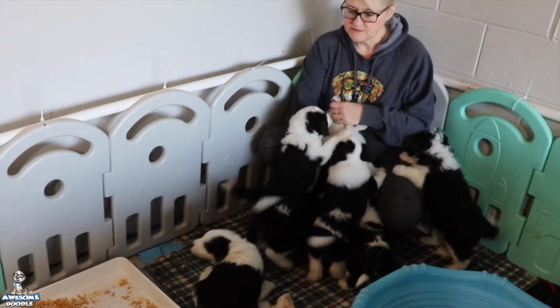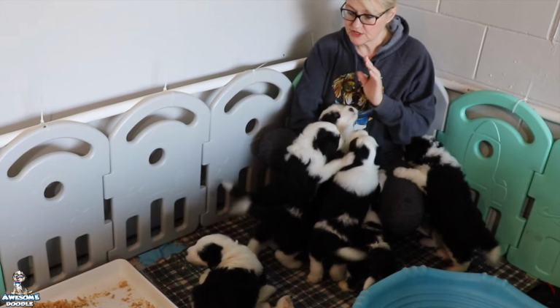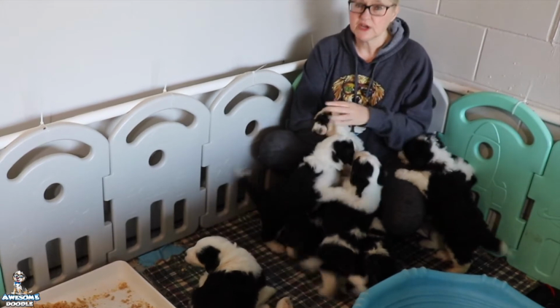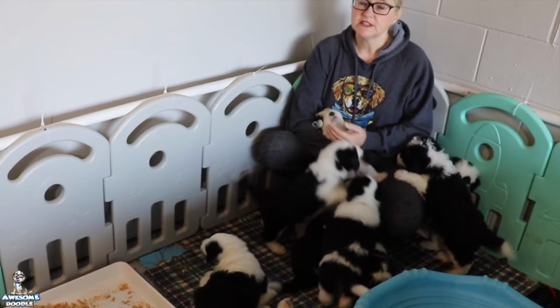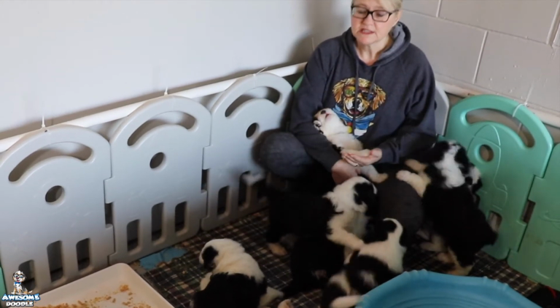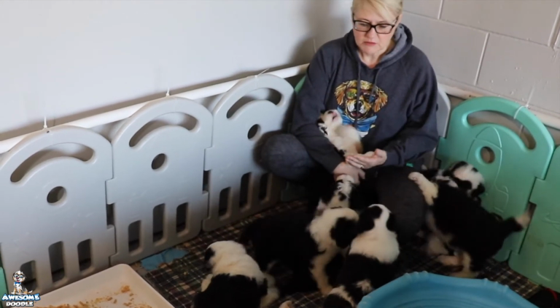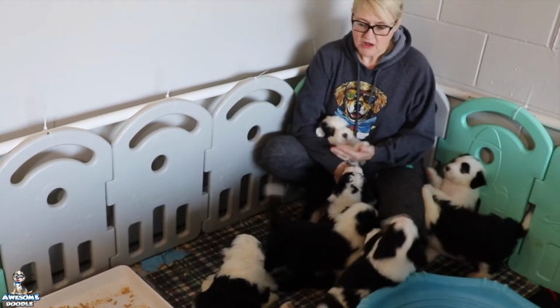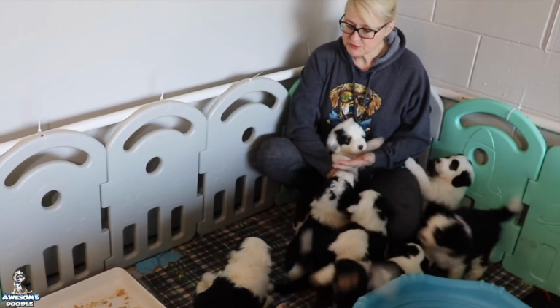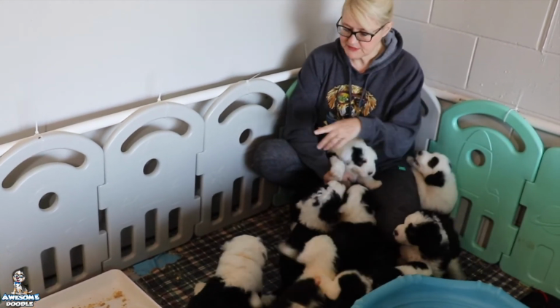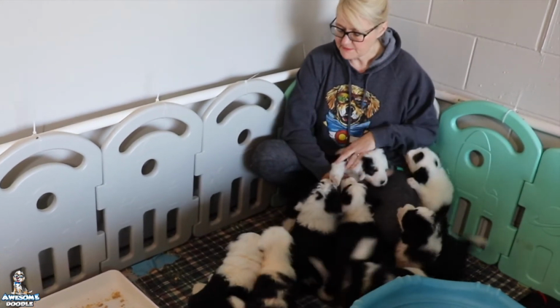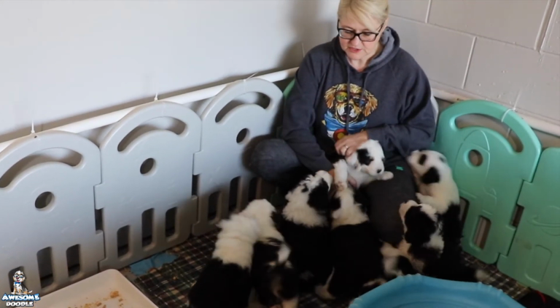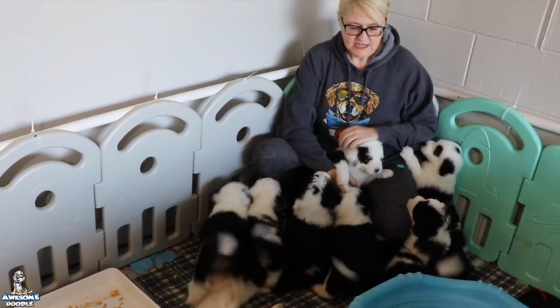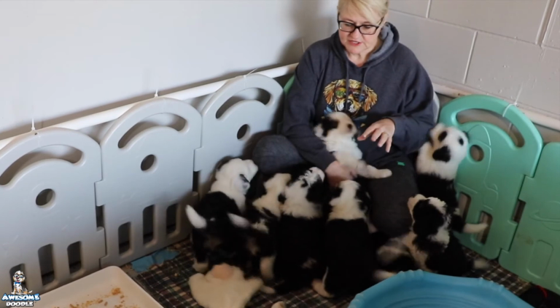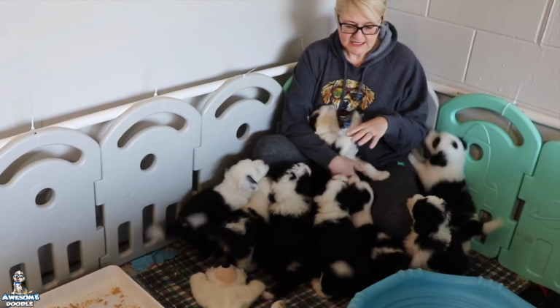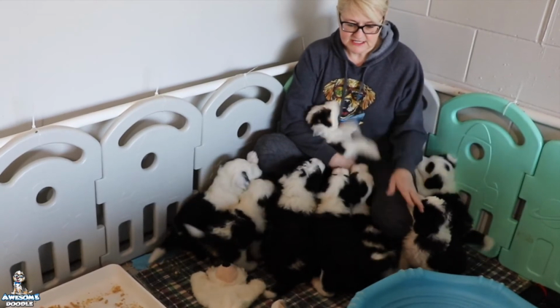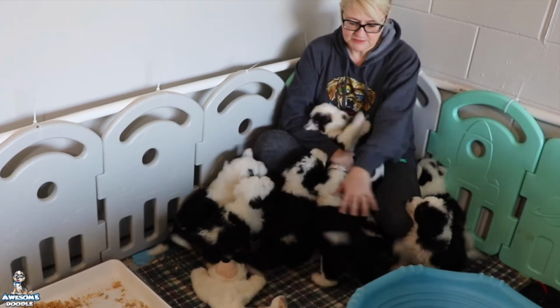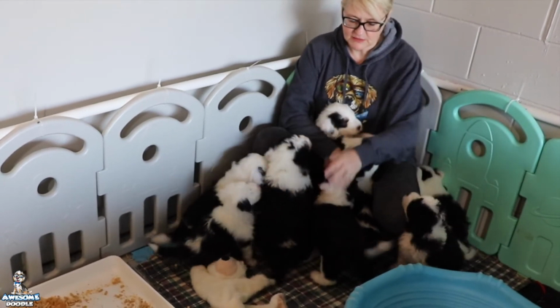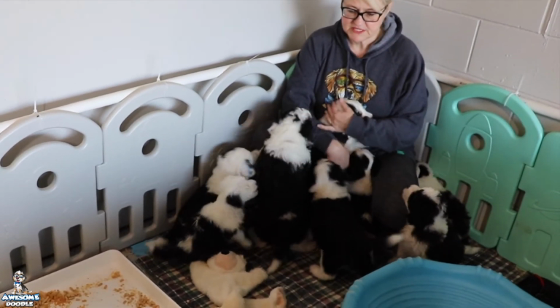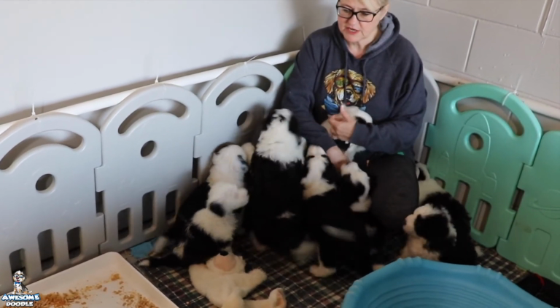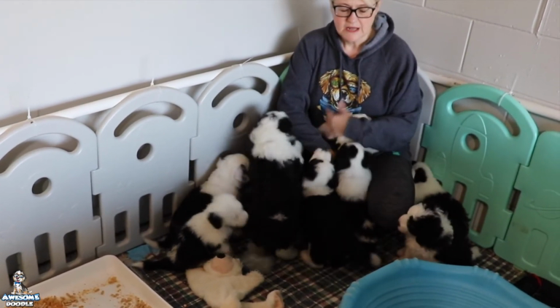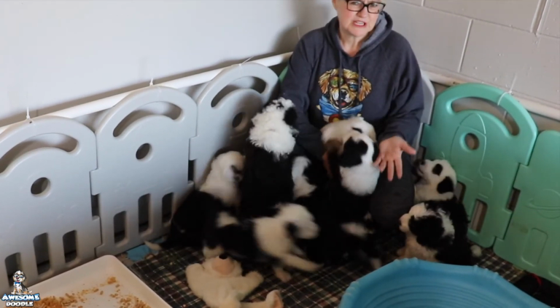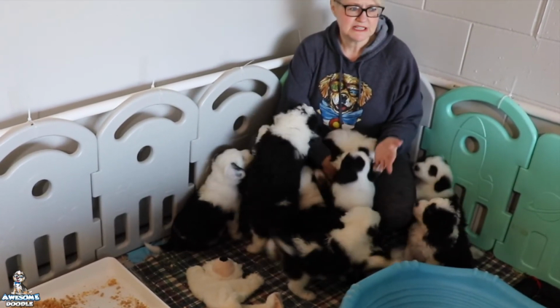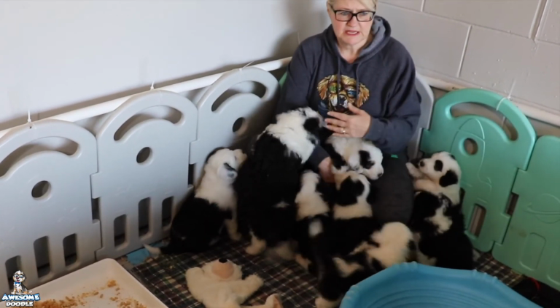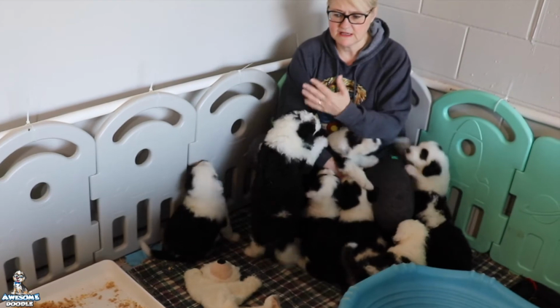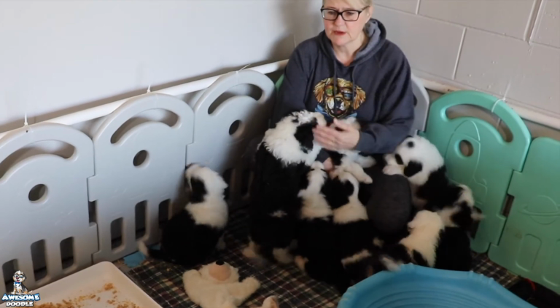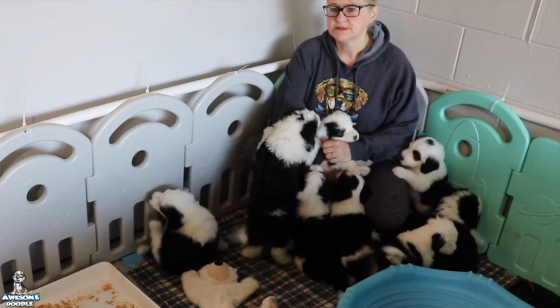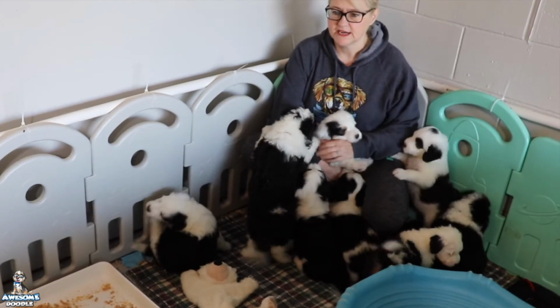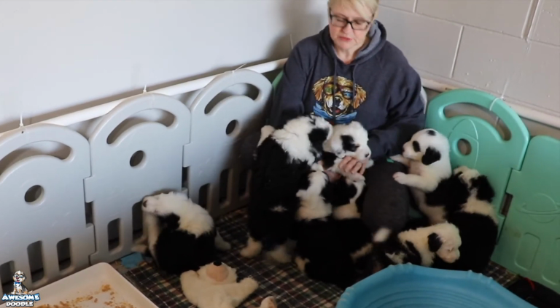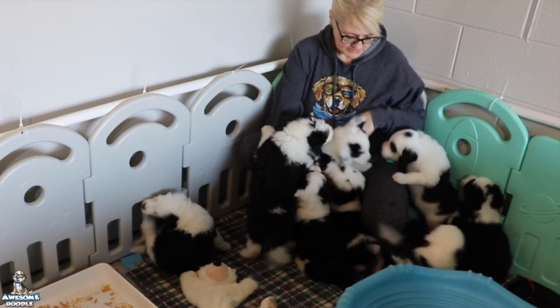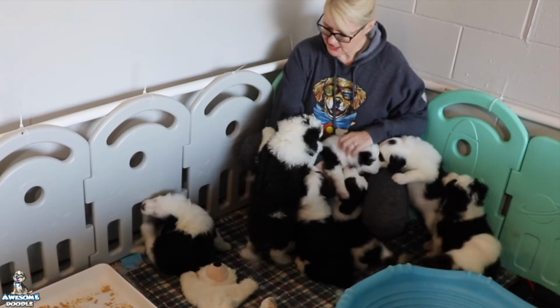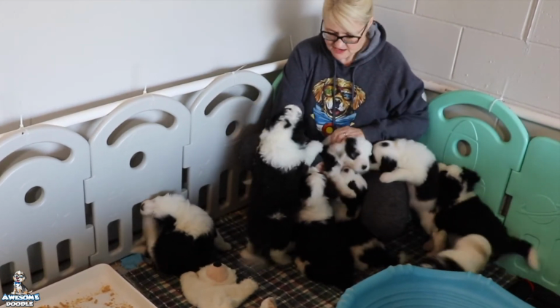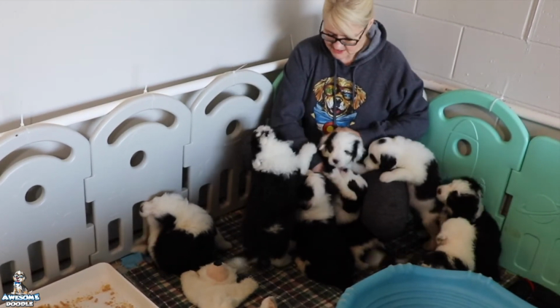They're getting very good with the litter box. Almost all poops and pees happen in the litter box. If there is an accident, it's a pee and it will happen somewhere out here. For some reason, the pee in the litter box comes a little later than the poo, but that's okay — they're getting there.